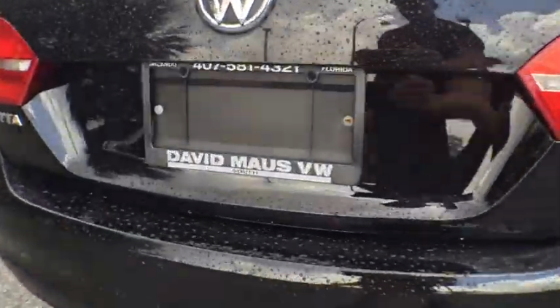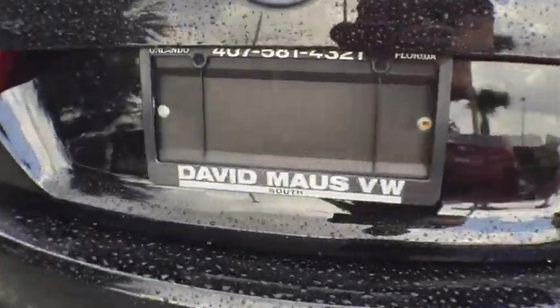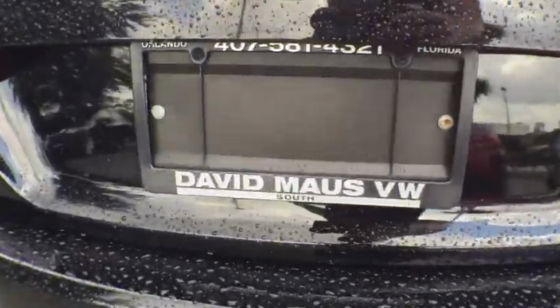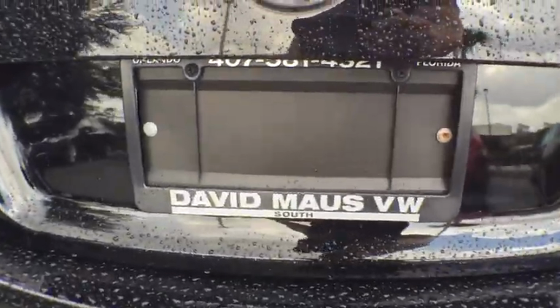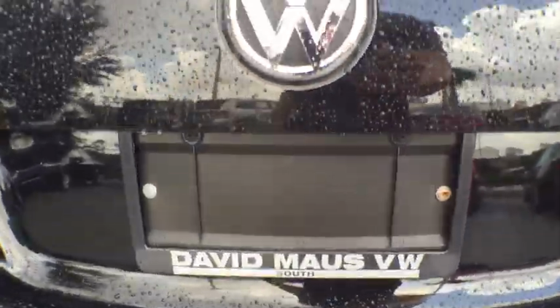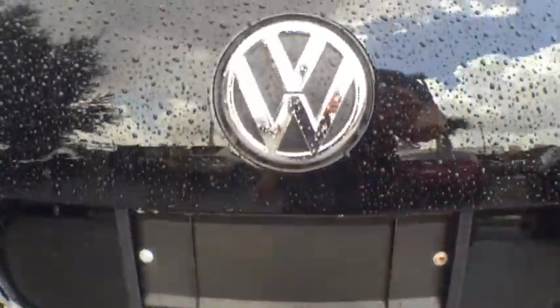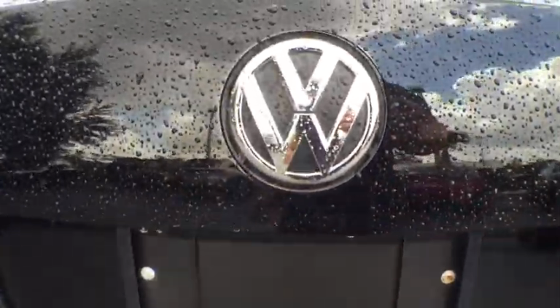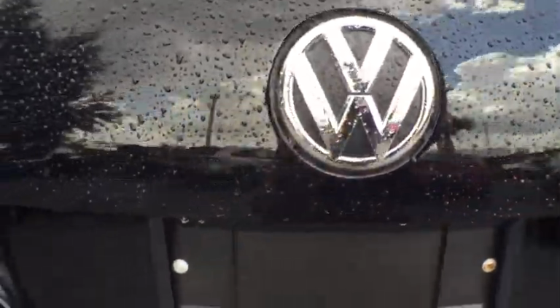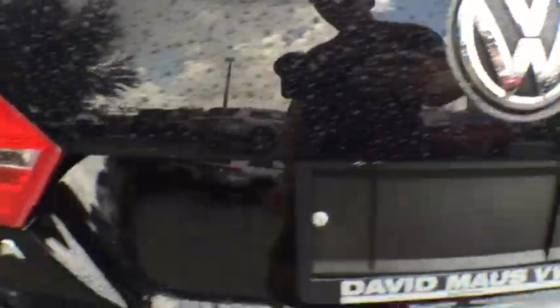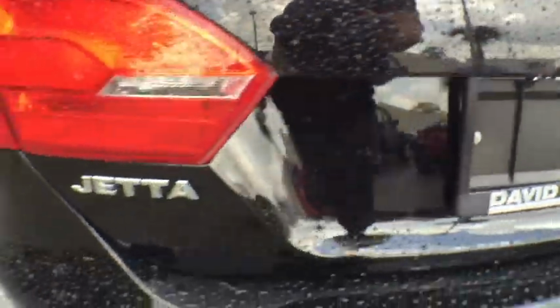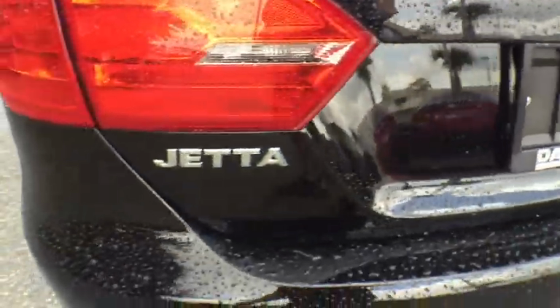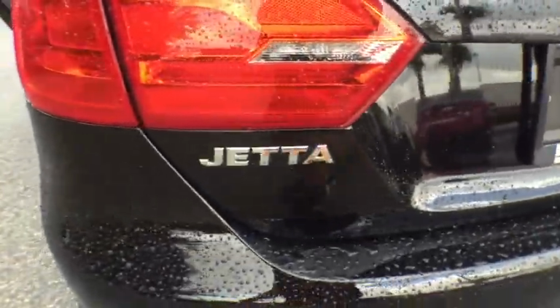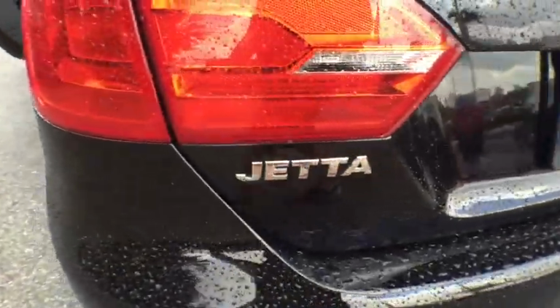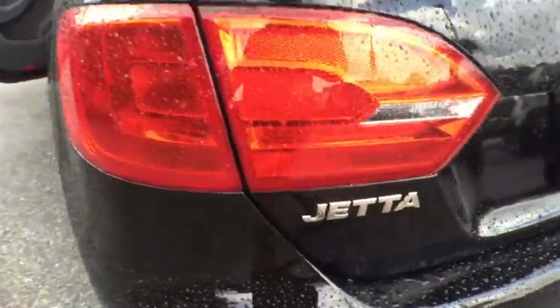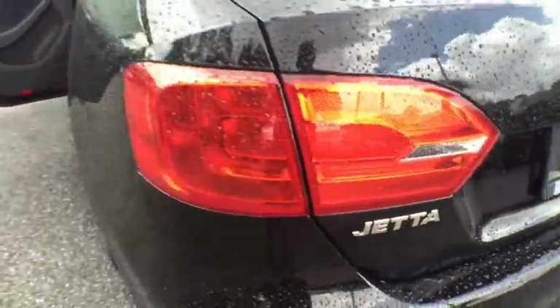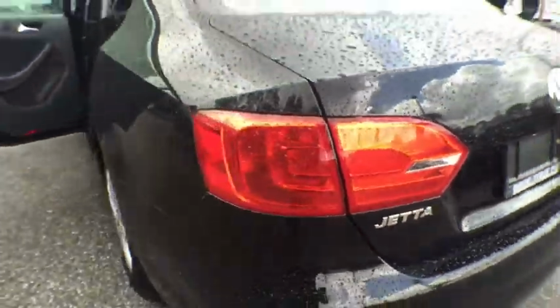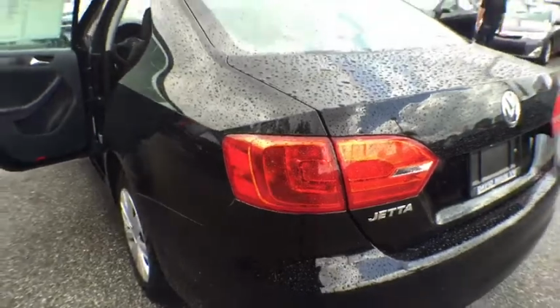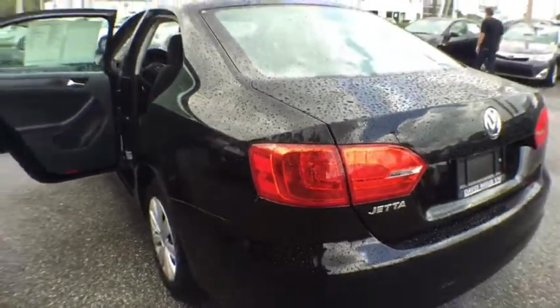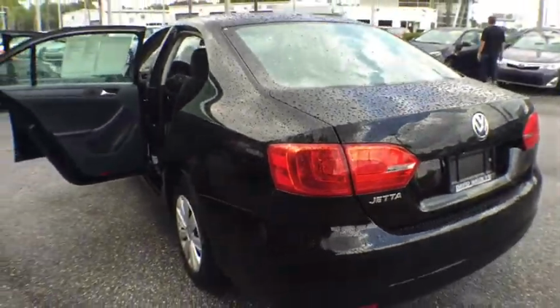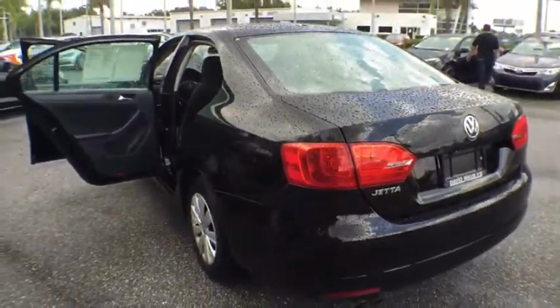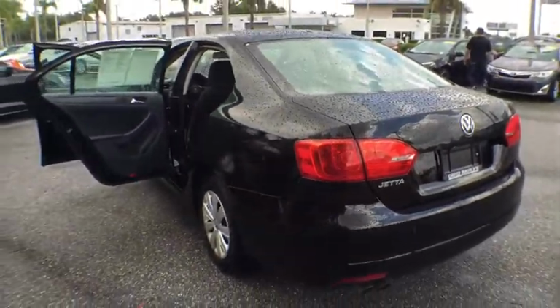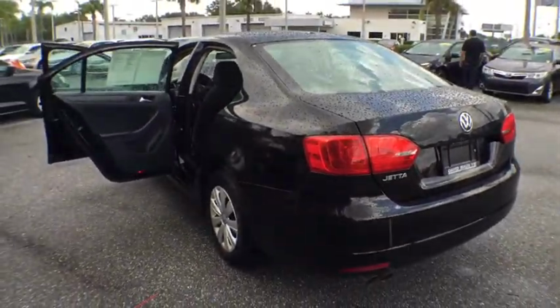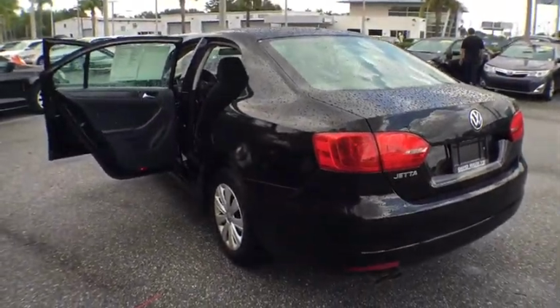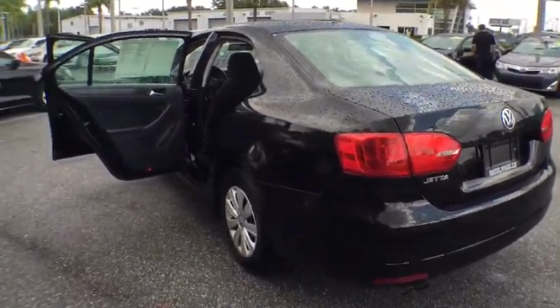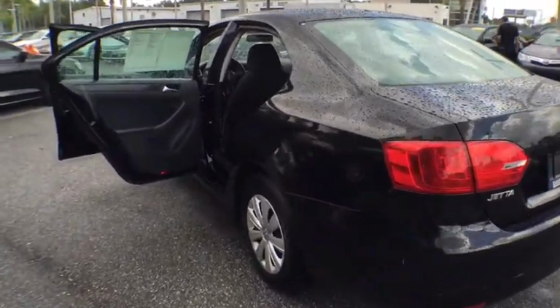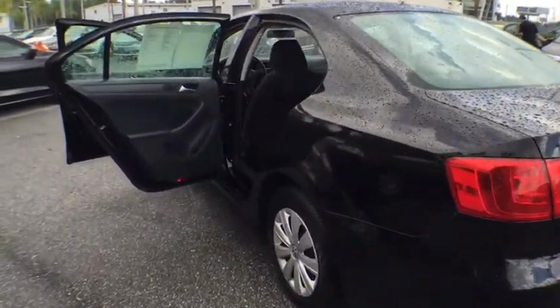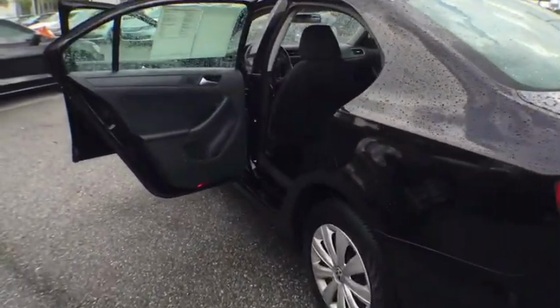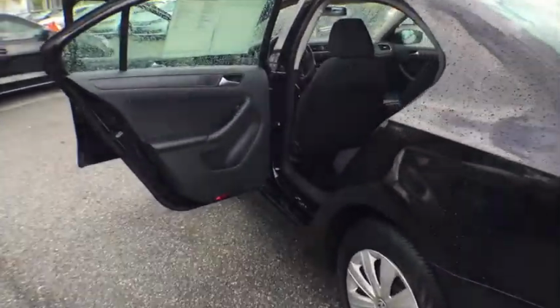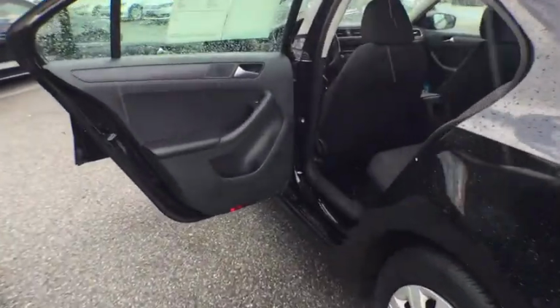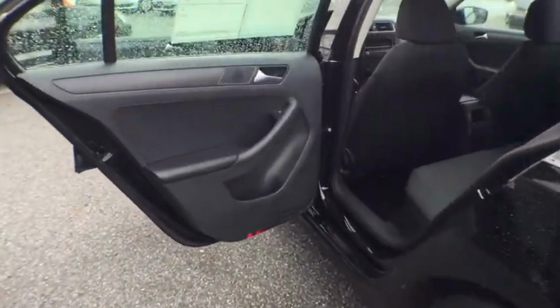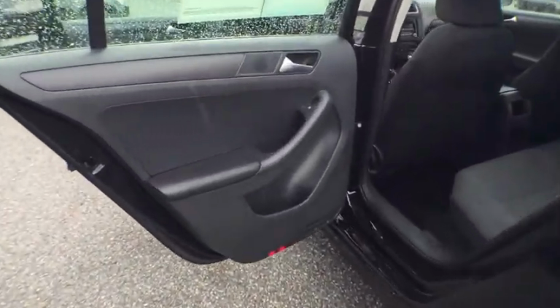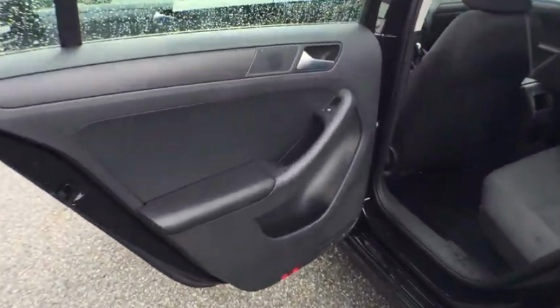Traction control. Dual airbags. Air conditioning front. Power steering. Four-wheel disc brakes. Rear window defroster. Power windows. Electronic stability control.